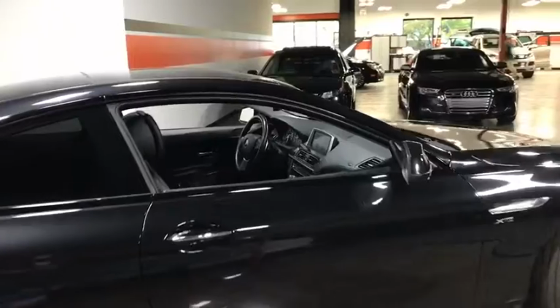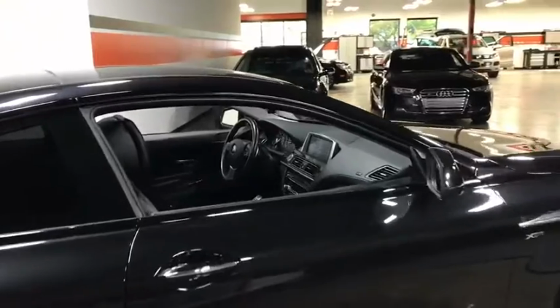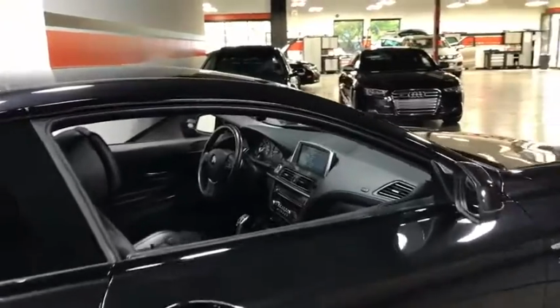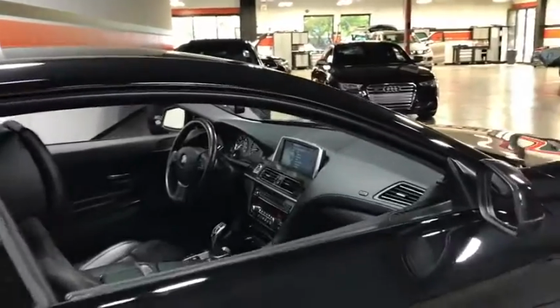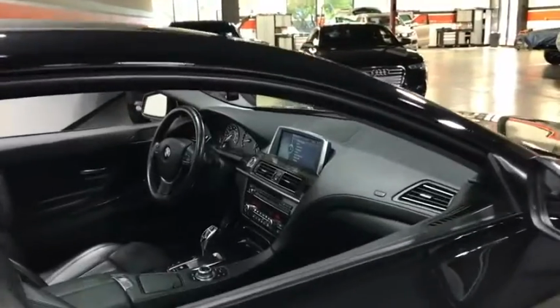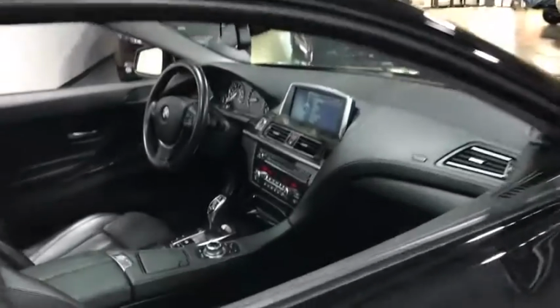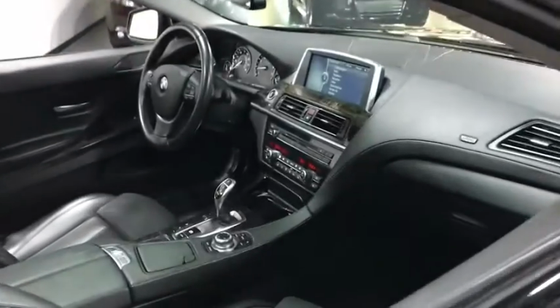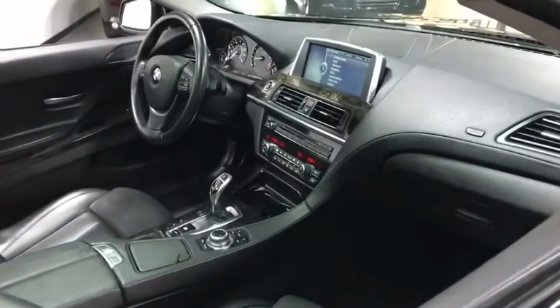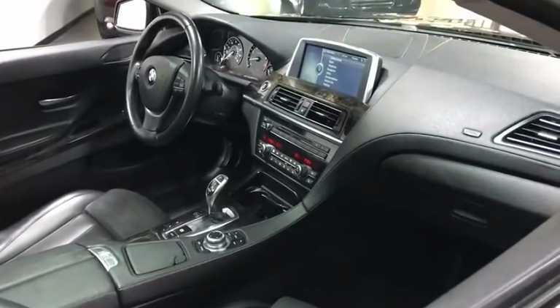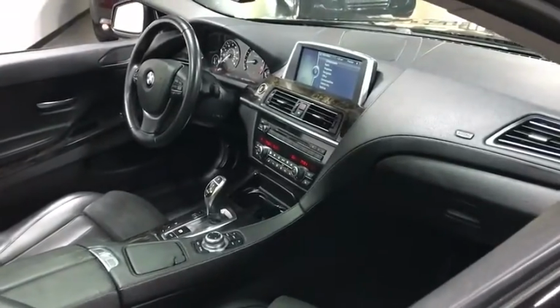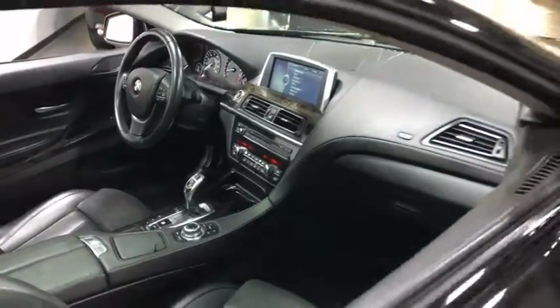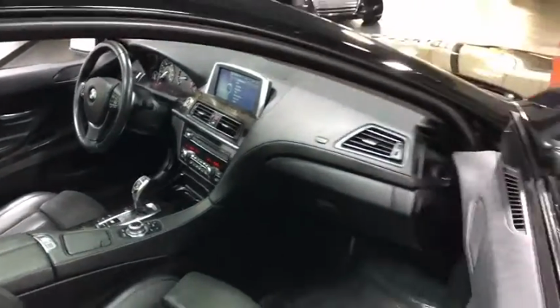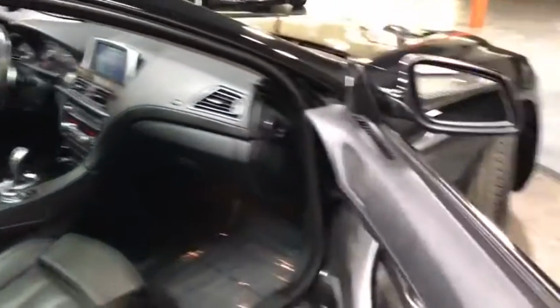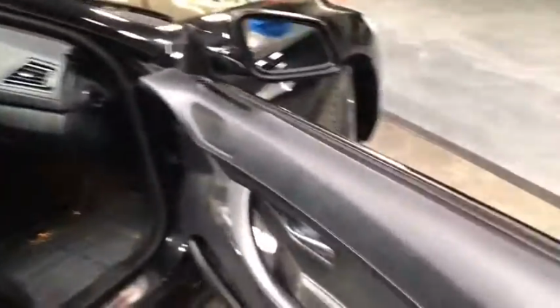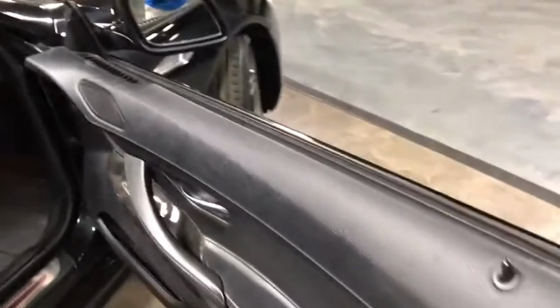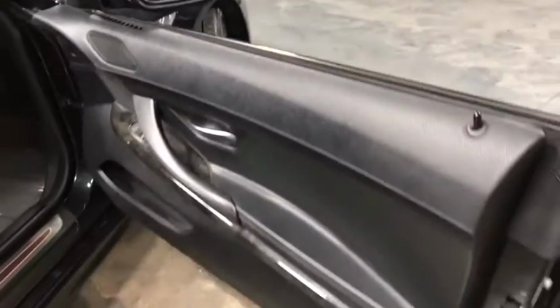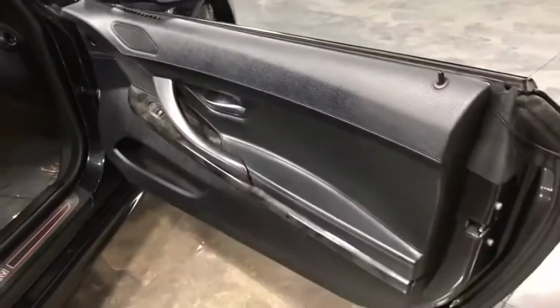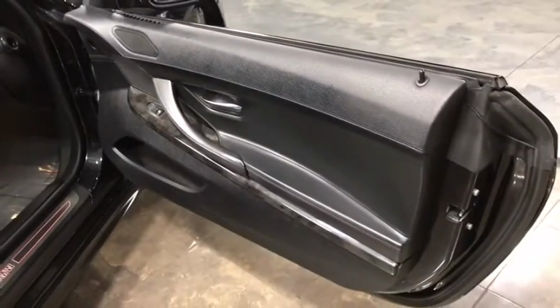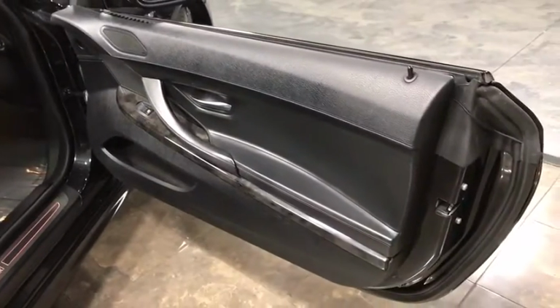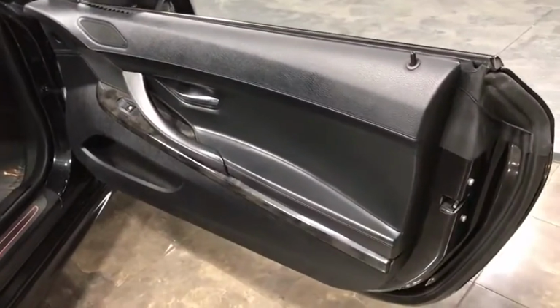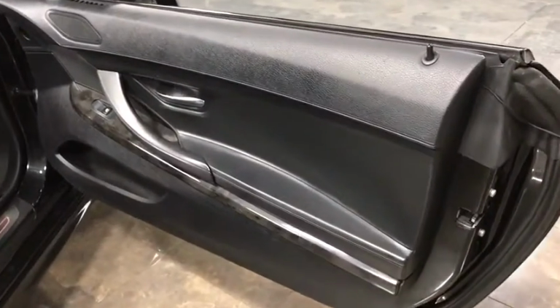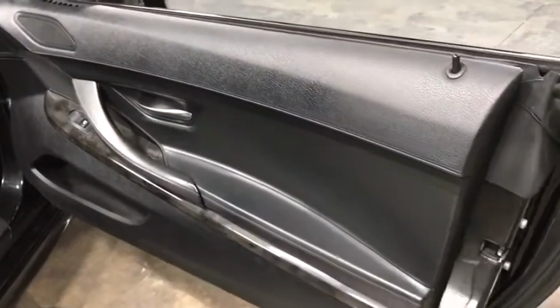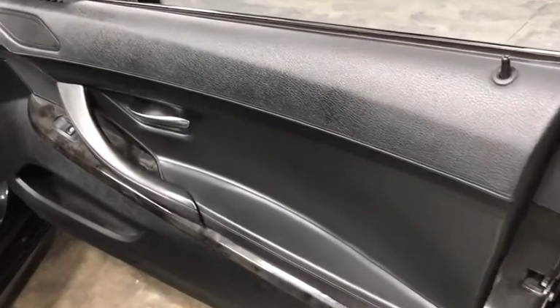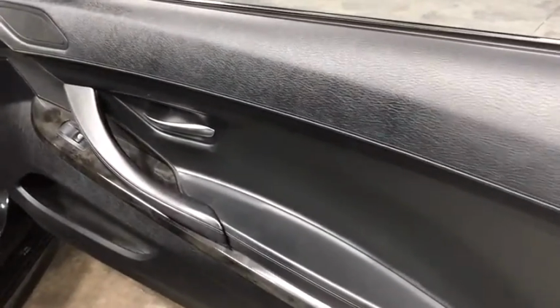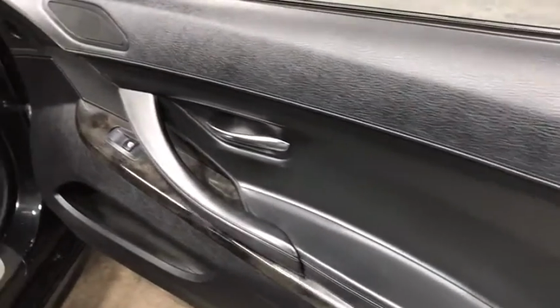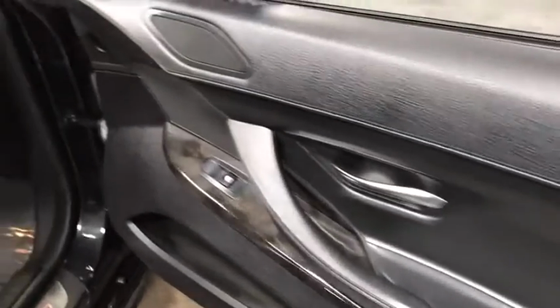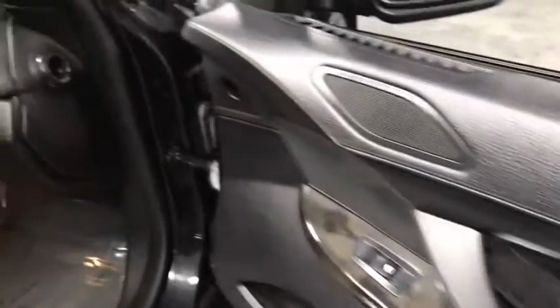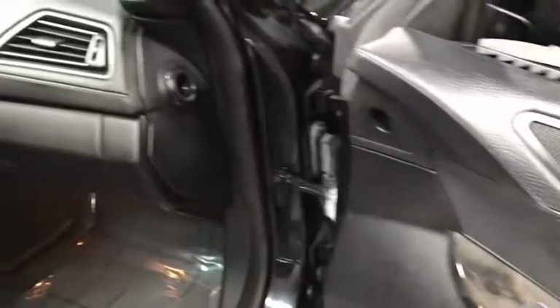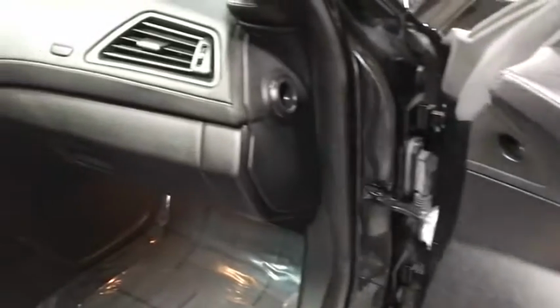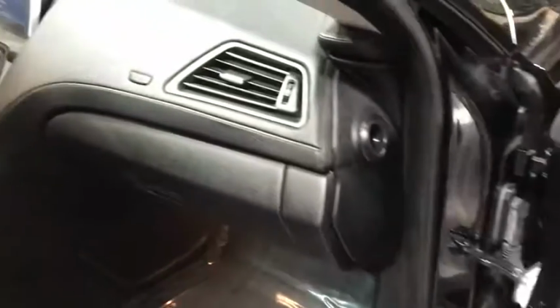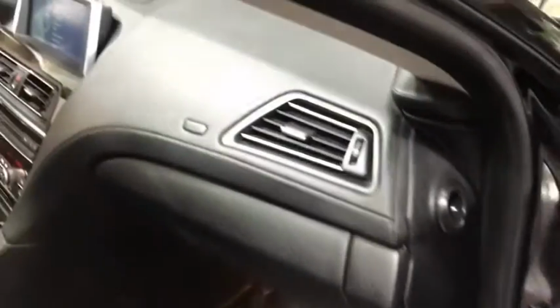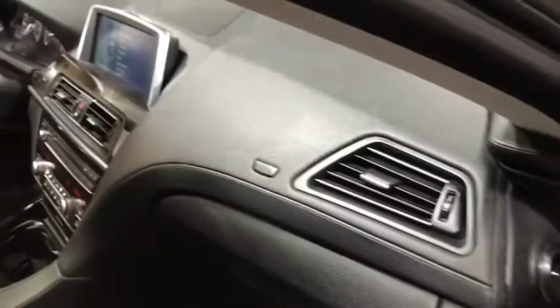Bluetooth, front and rear floor mats, rear window defroster, real-time traffic, rear view camera, alarm, dynamic cruise control, tire pressure monitor, ambient lighting, paddle shifters, sports suspension.